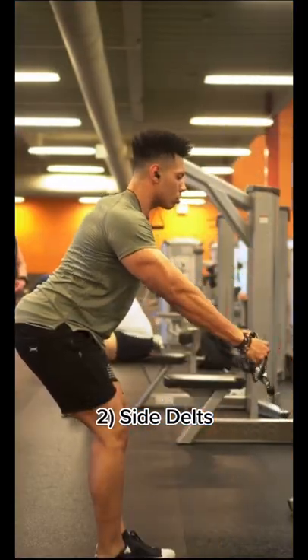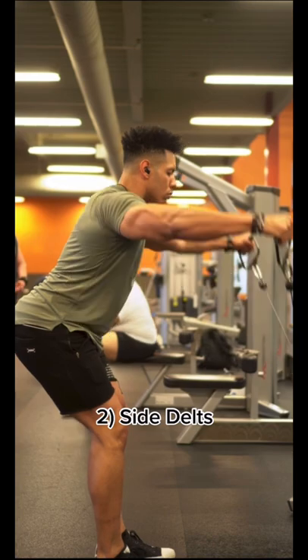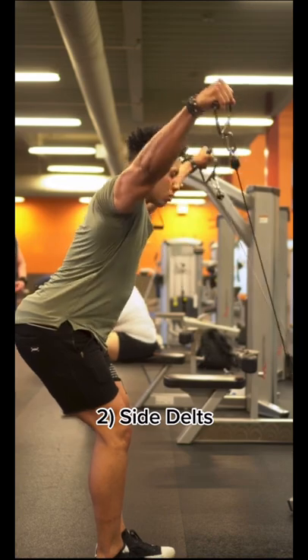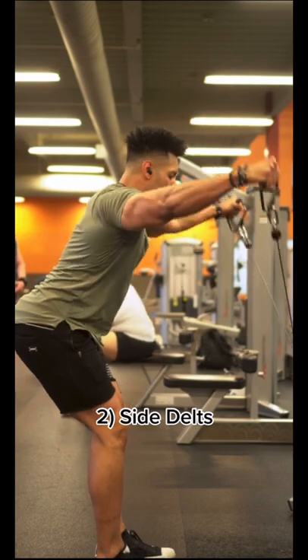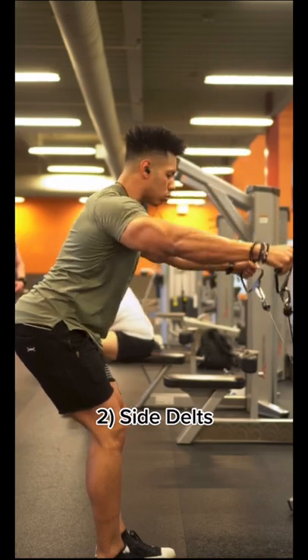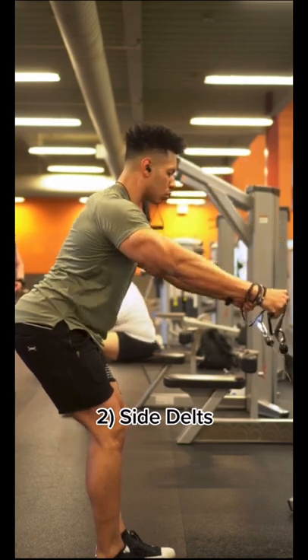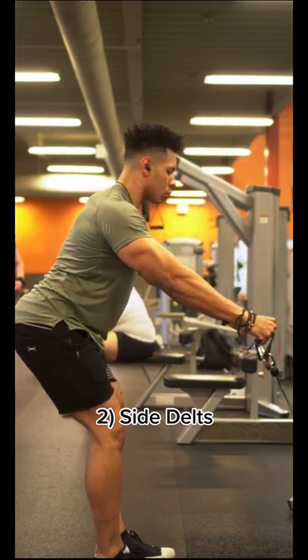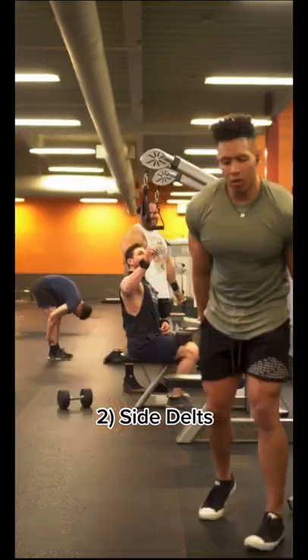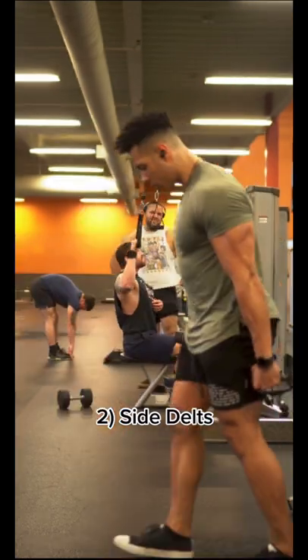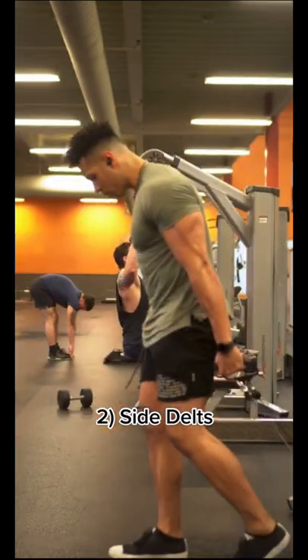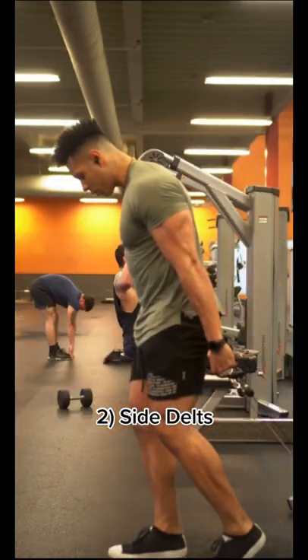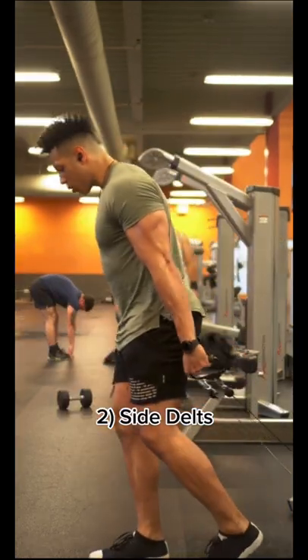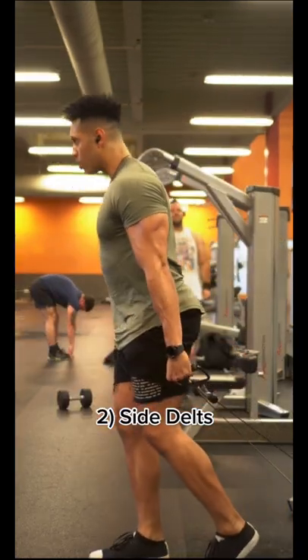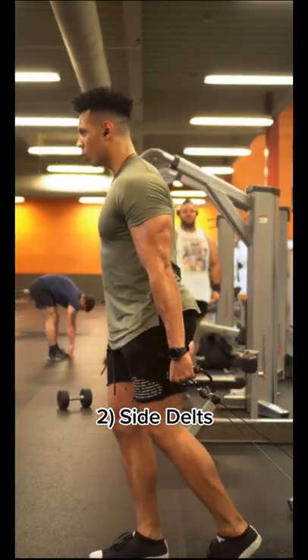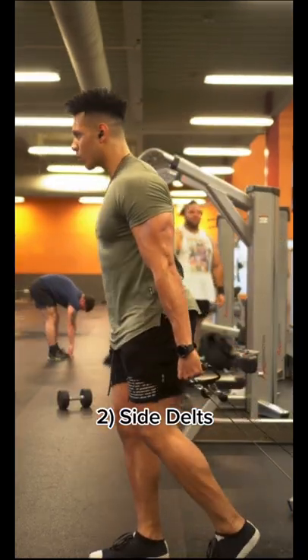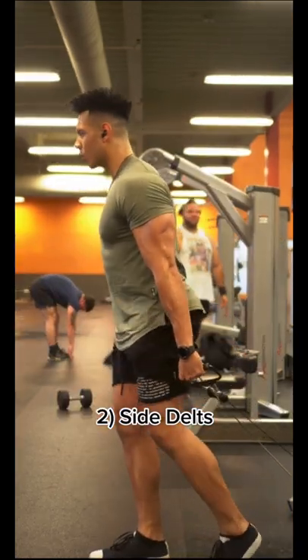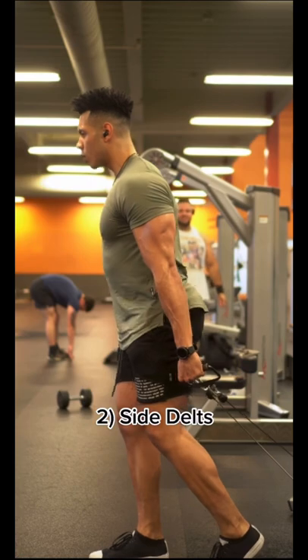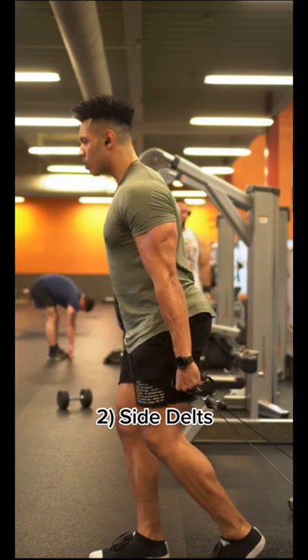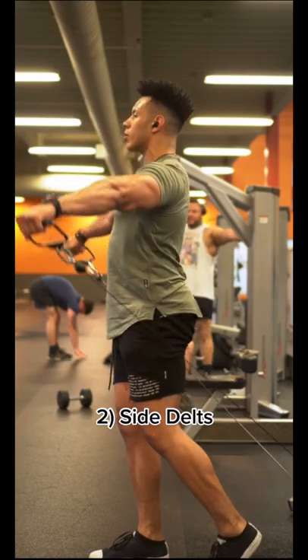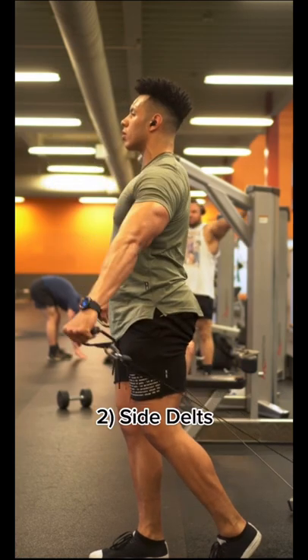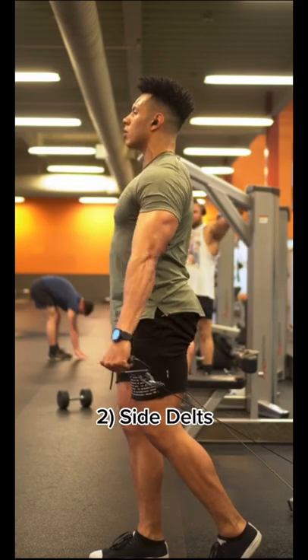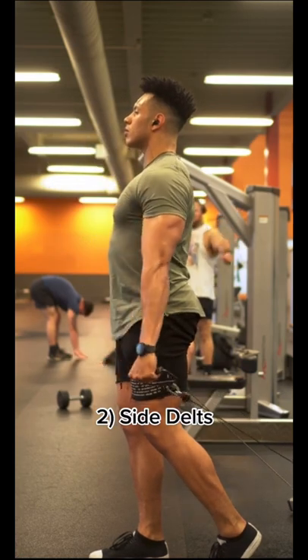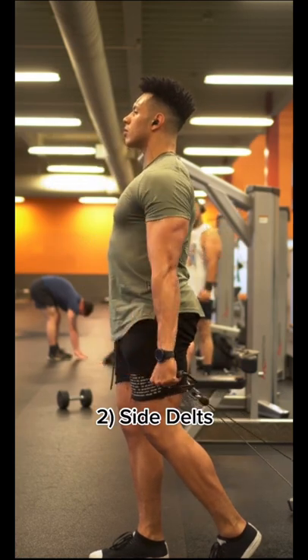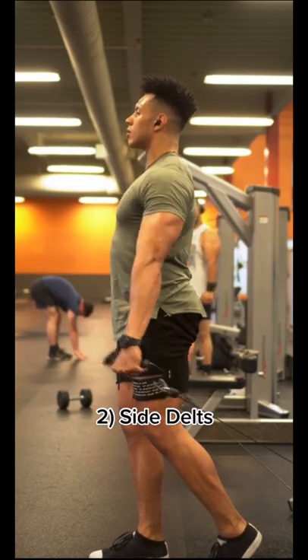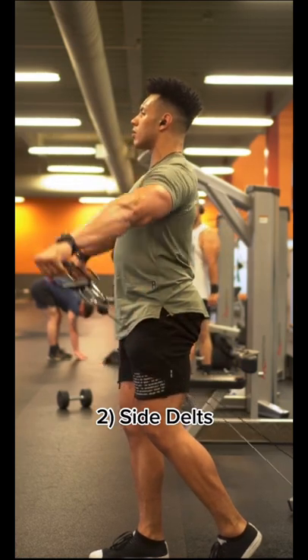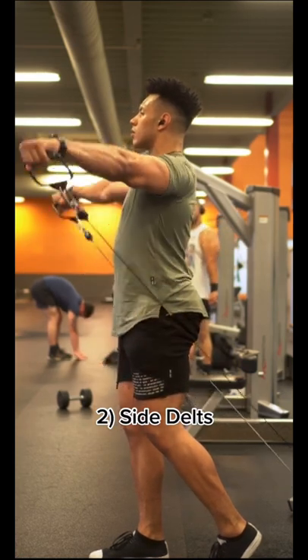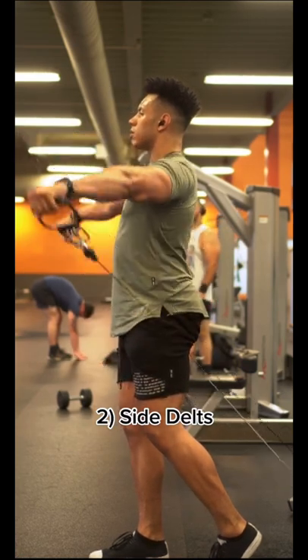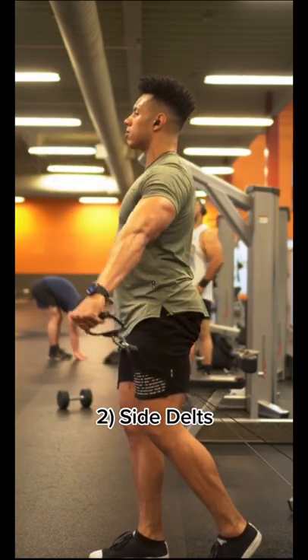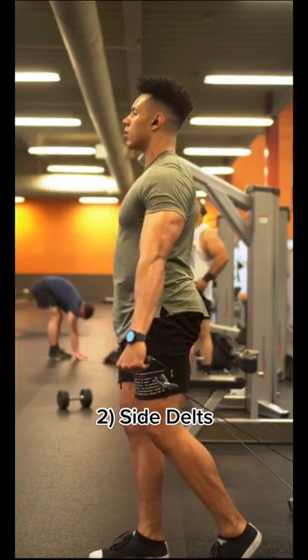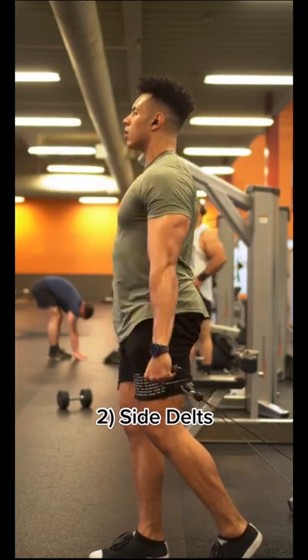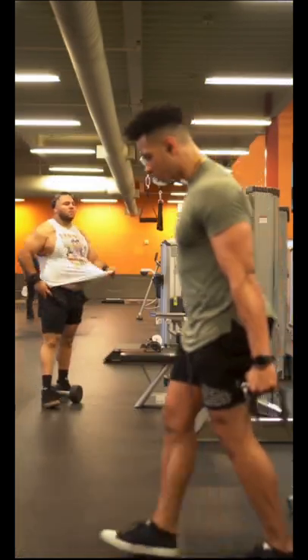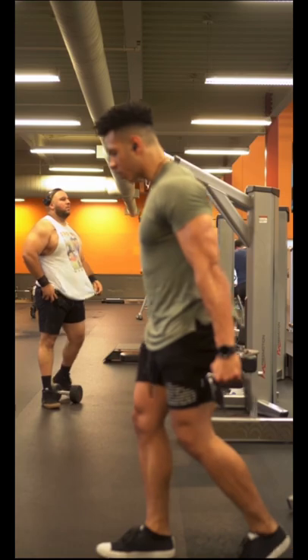To add more volume and address the range of motion neglected by just doing lateral raises, we have the cable Y raise as well as the cross cable lateral raise. Both of these train and emphasize different areas of the range of motion during that raise.